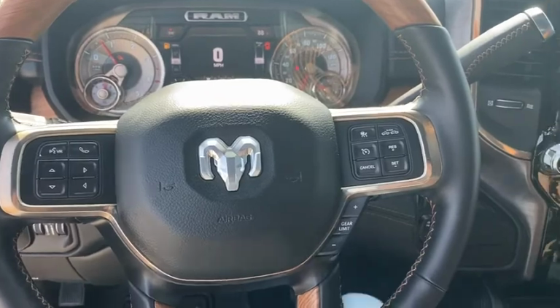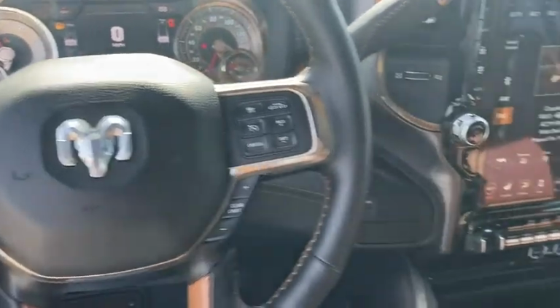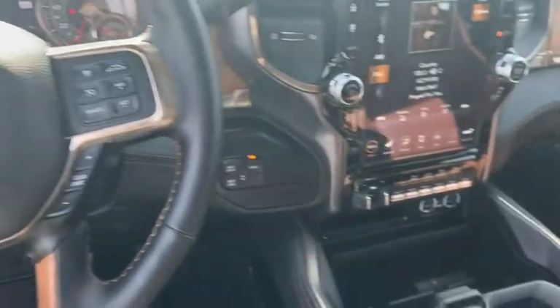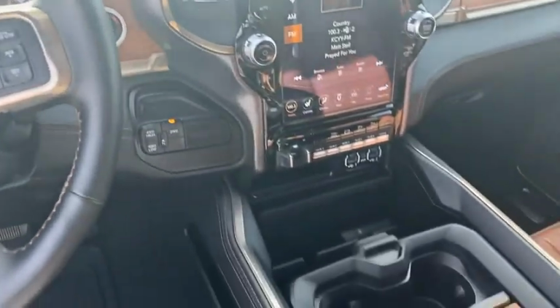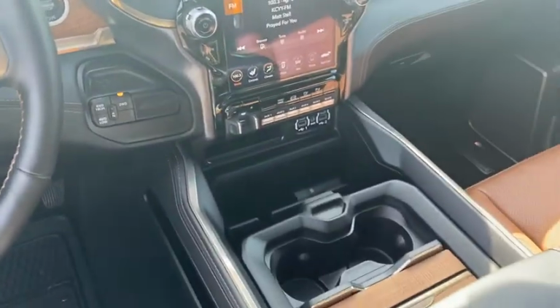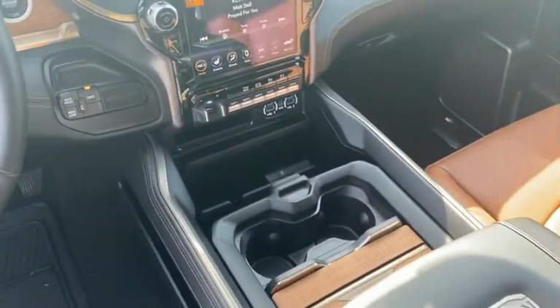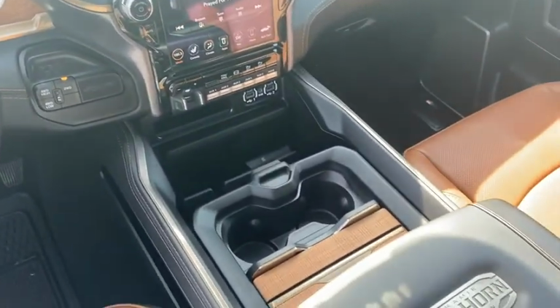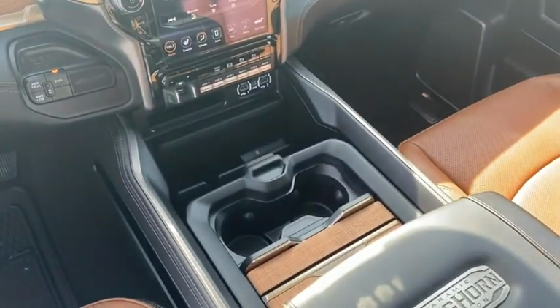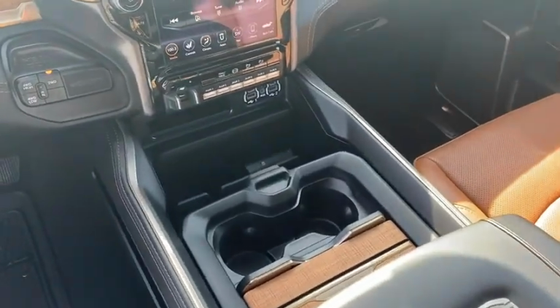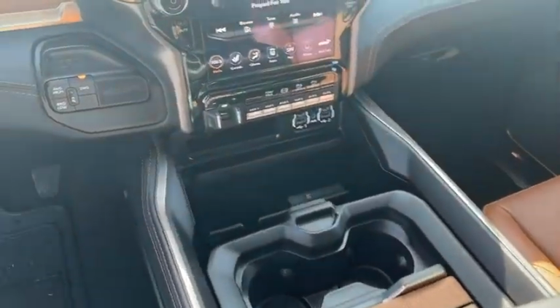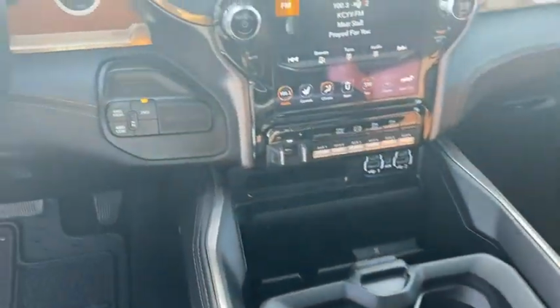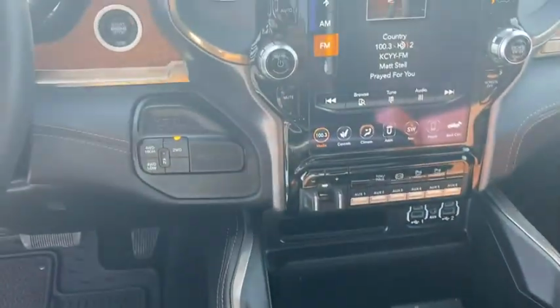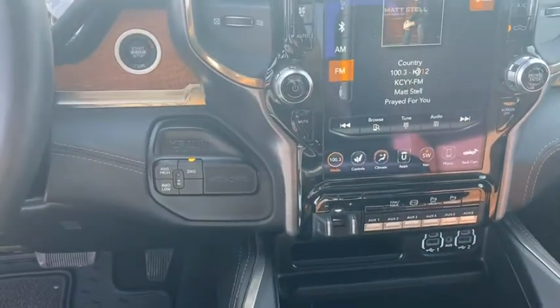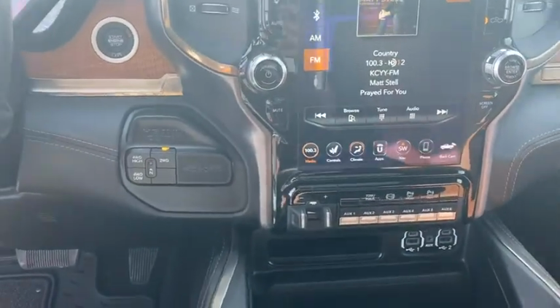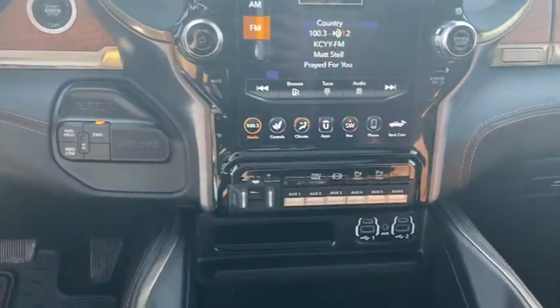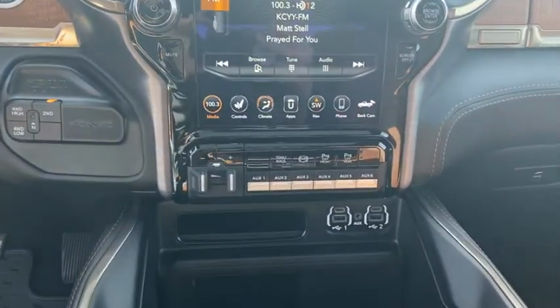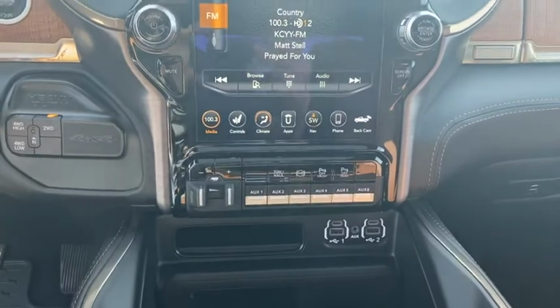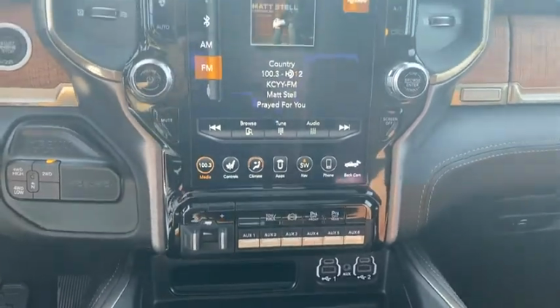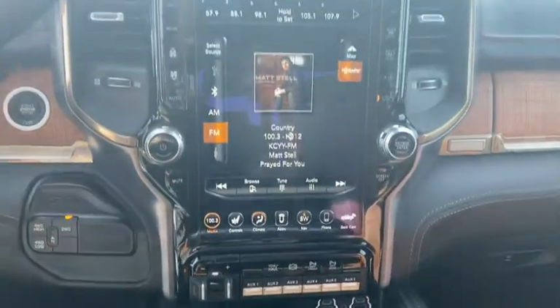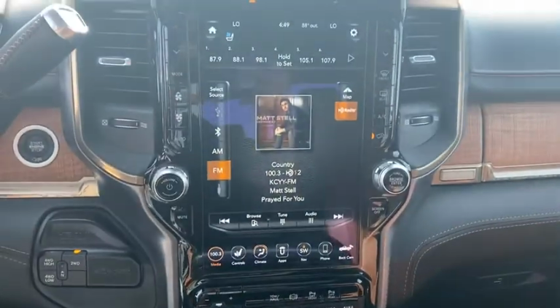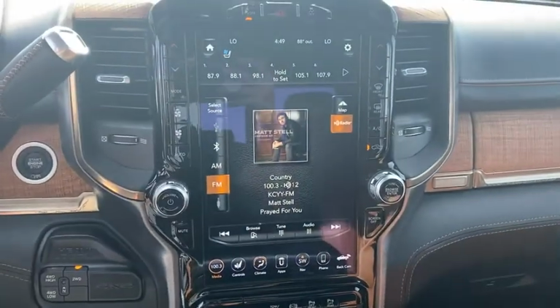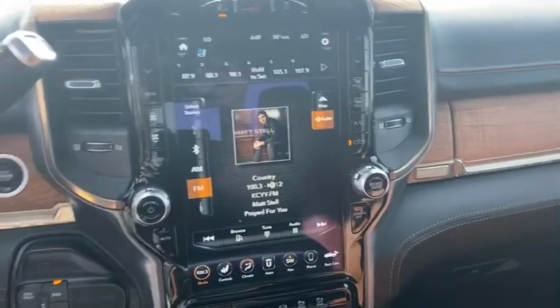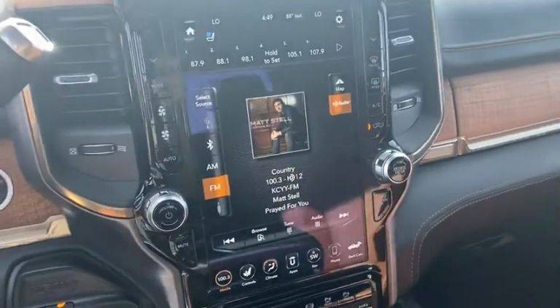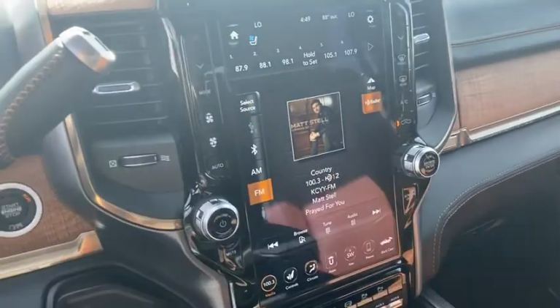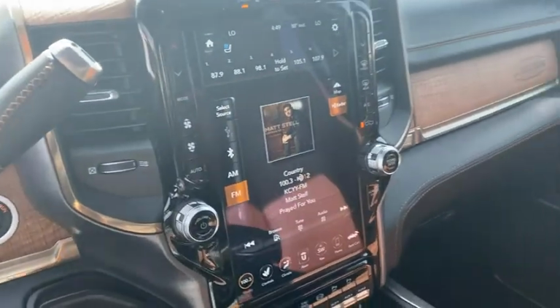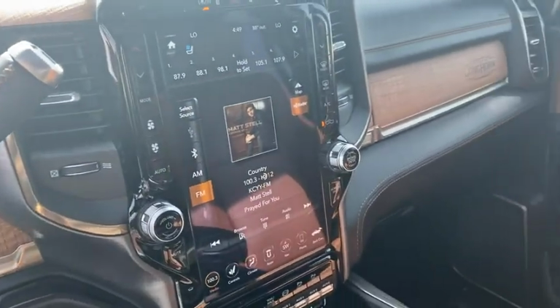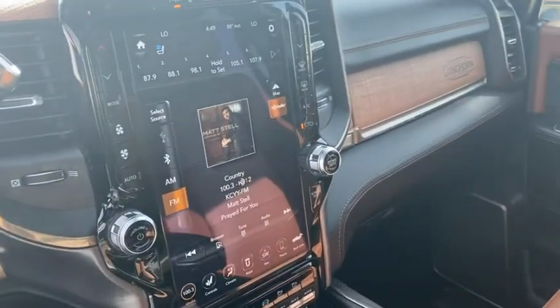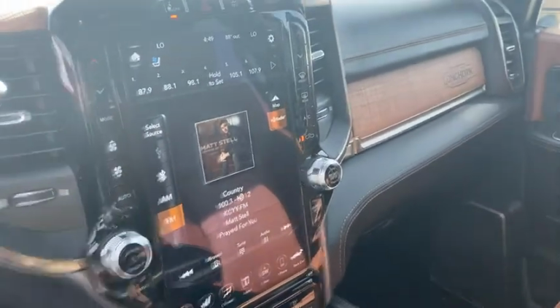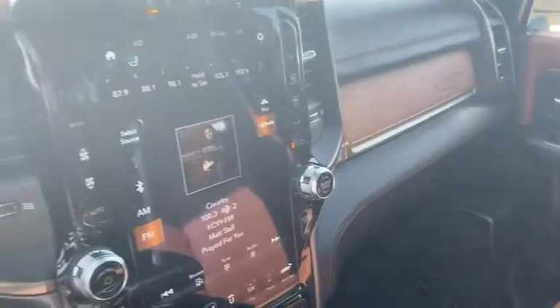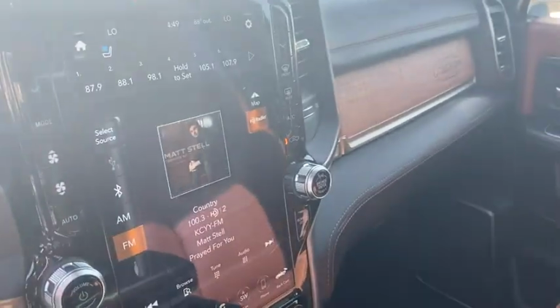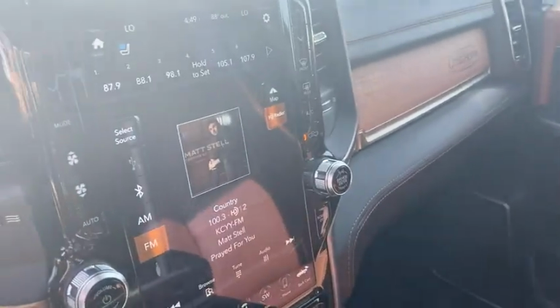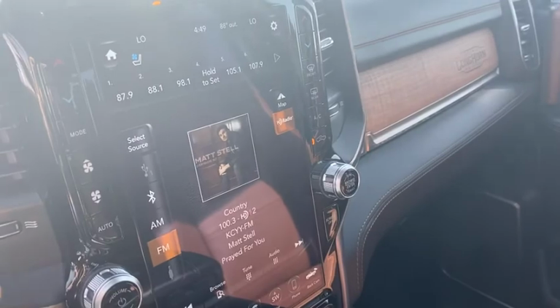Universal garage door opener, heated front seat, power windows, trip computer, heated steering wheel, bucket seats, electronic stability control, rear window defroster, fog lights, security system.